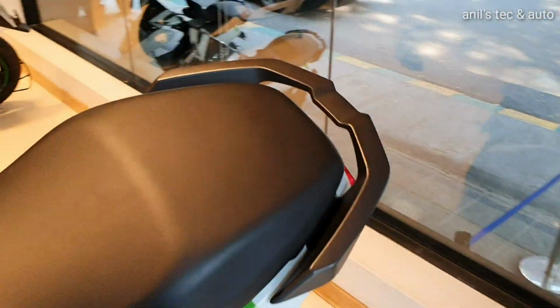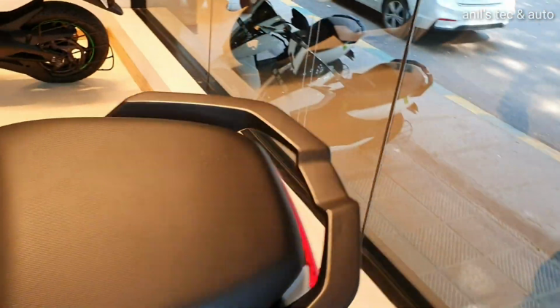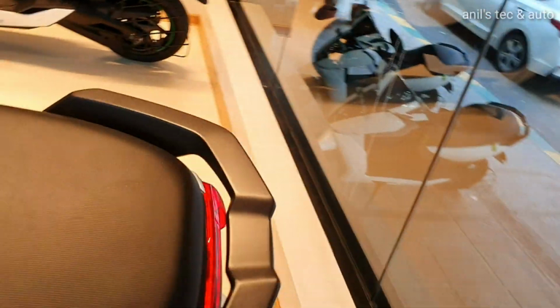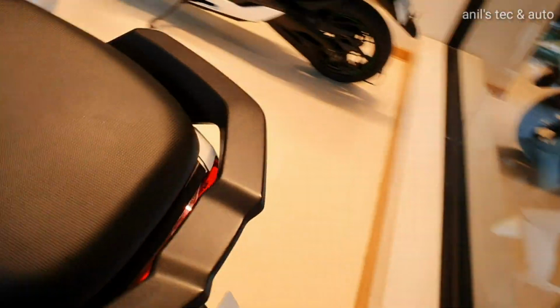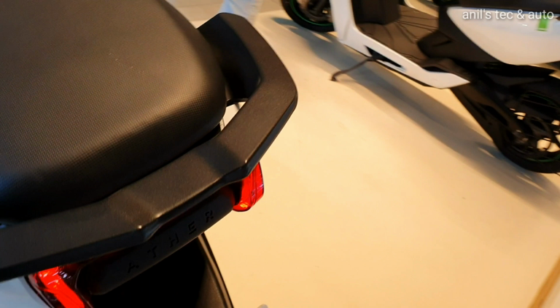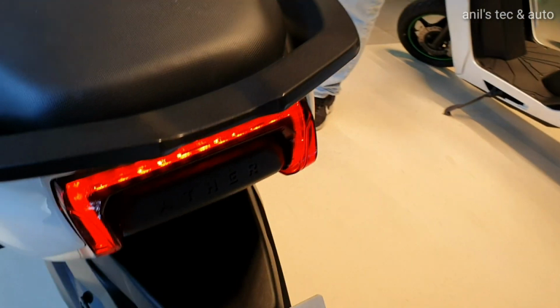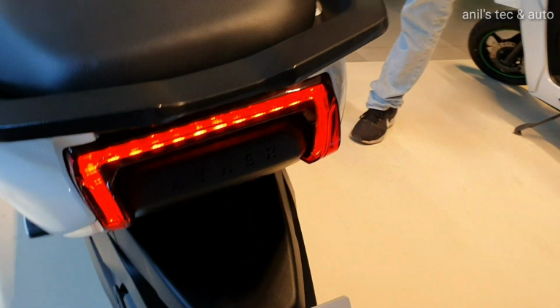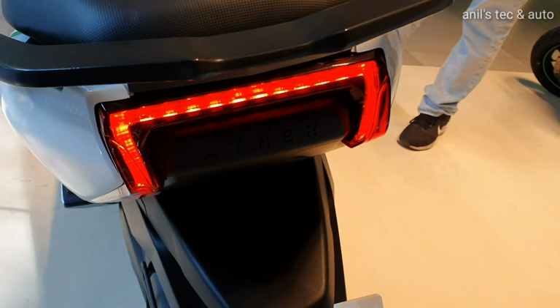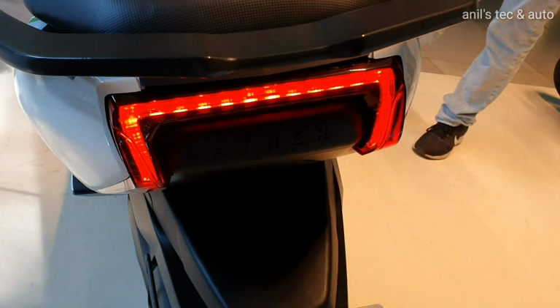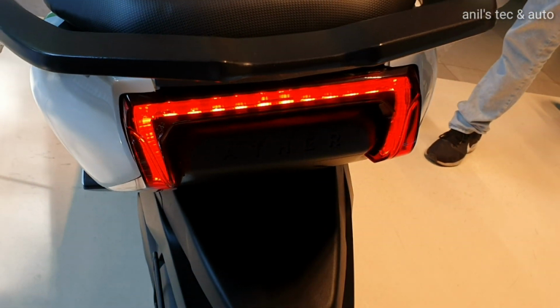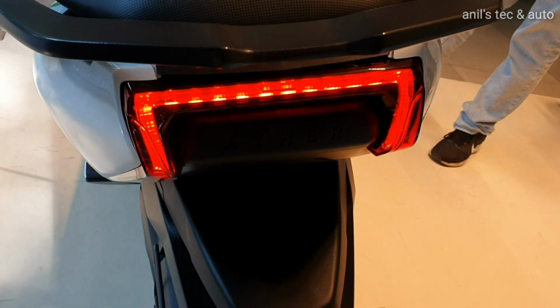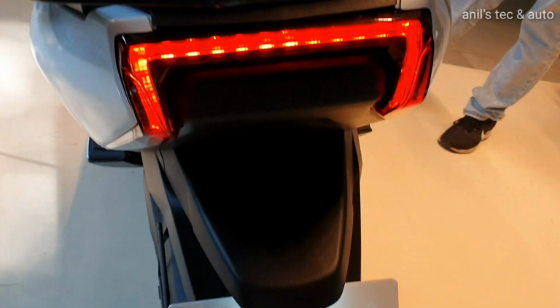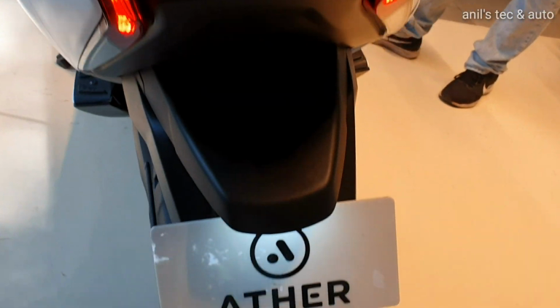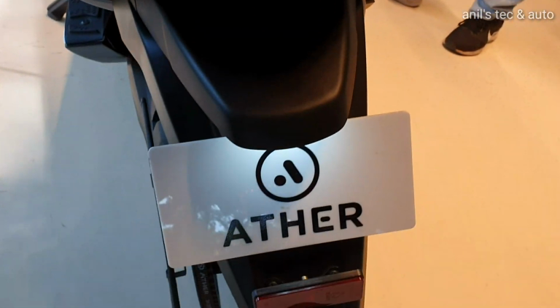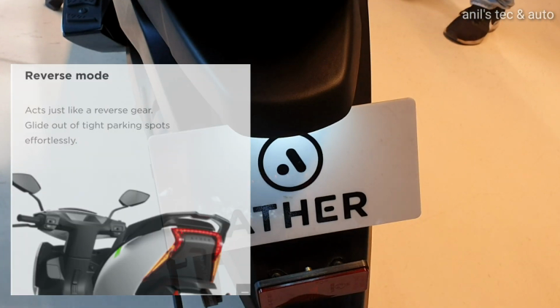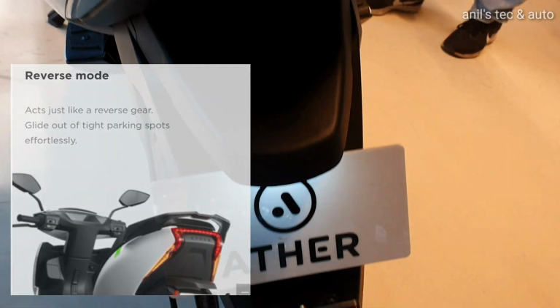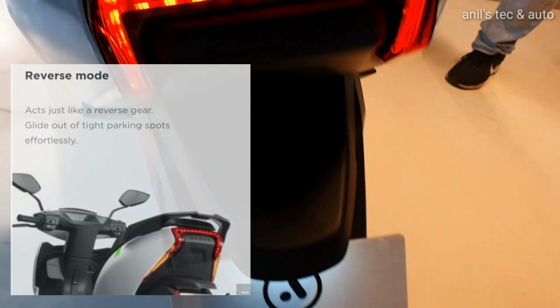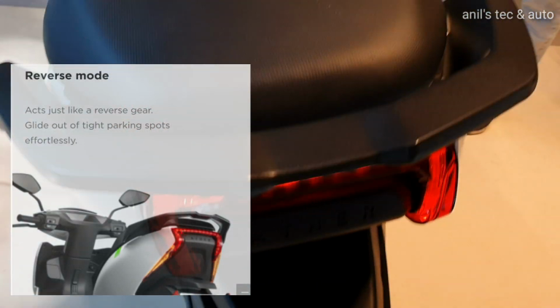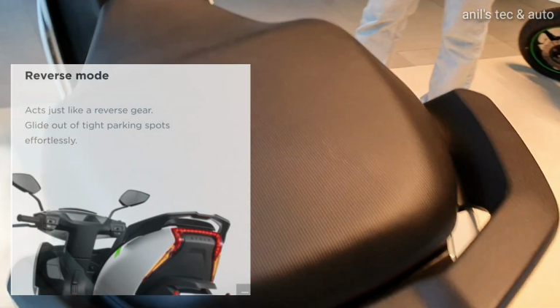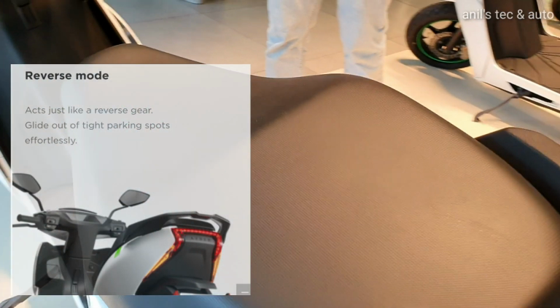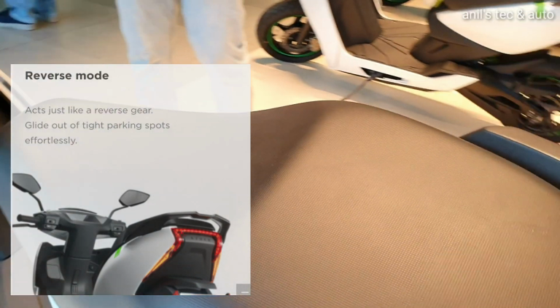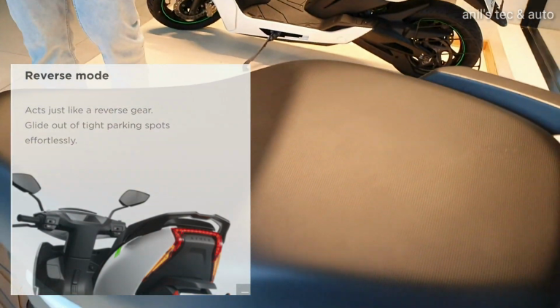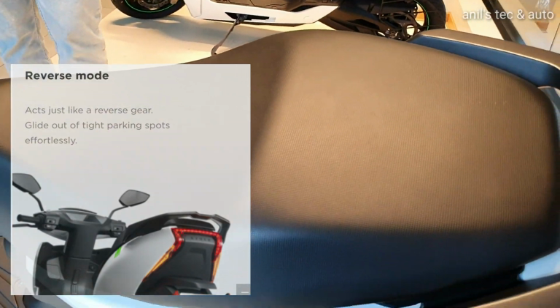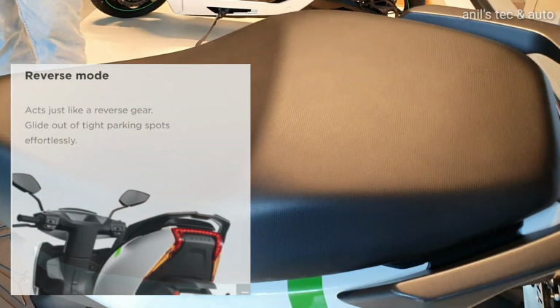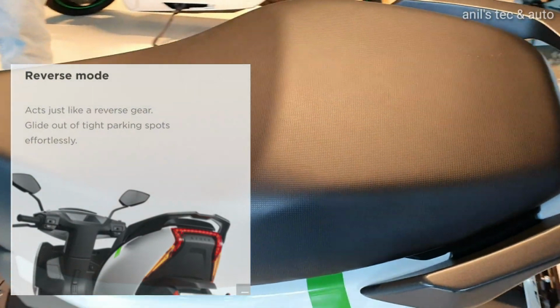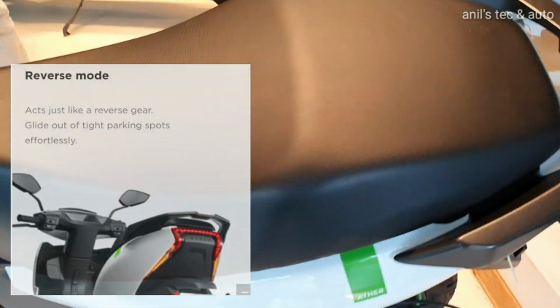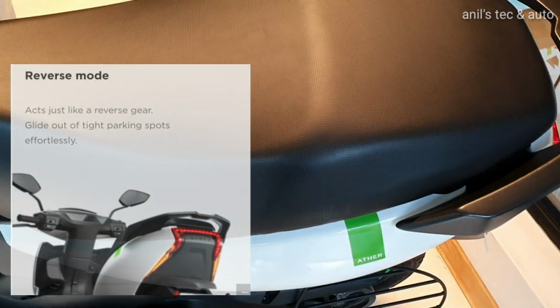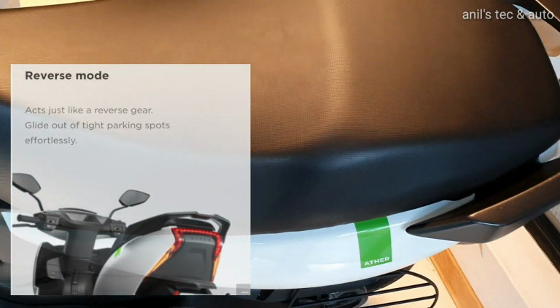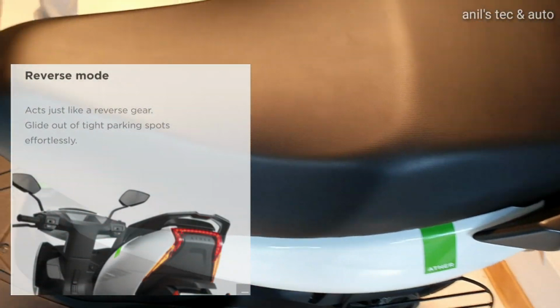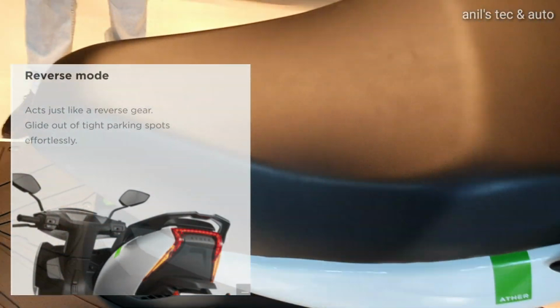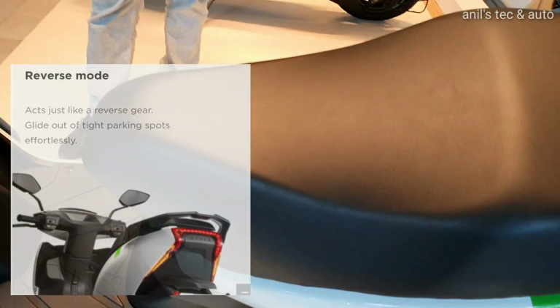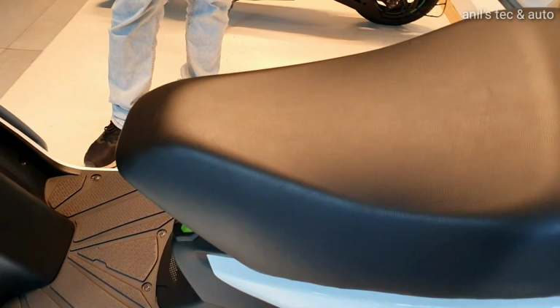Coming to the back, you get signature LED tail lamps. One unique feature of this scooter is reverse mode, where you can get motor assist for parking.